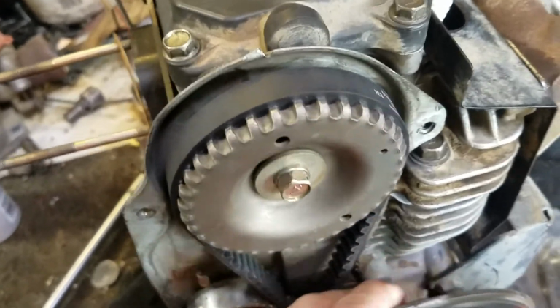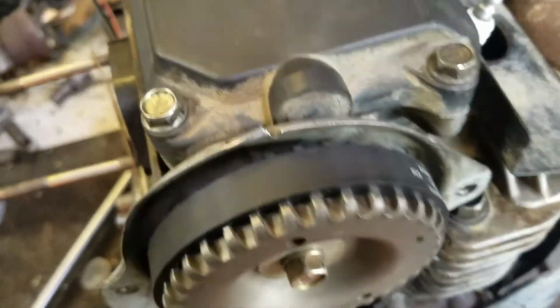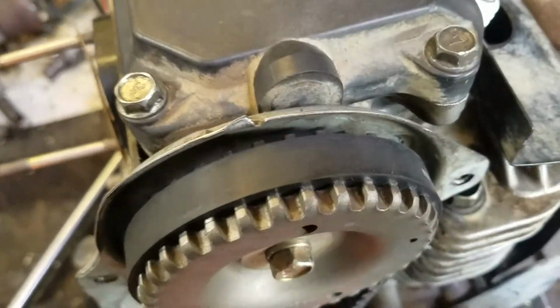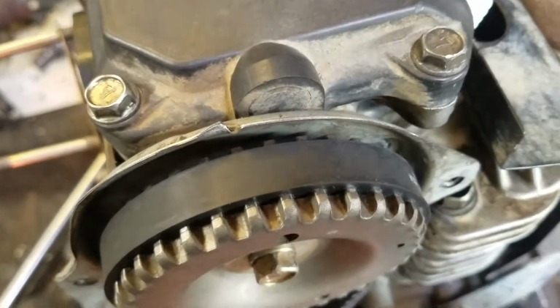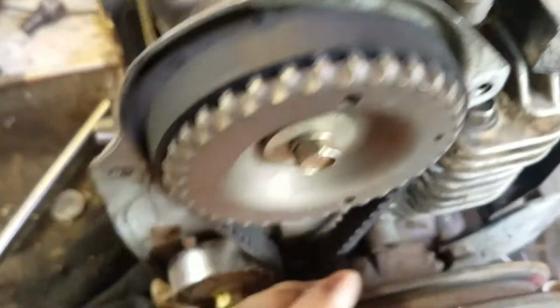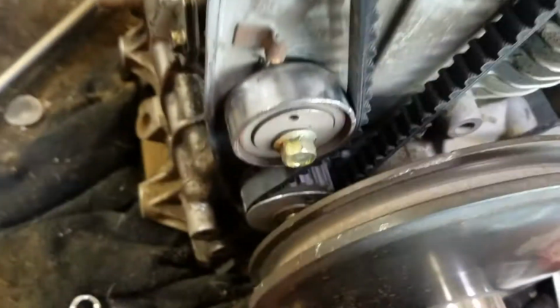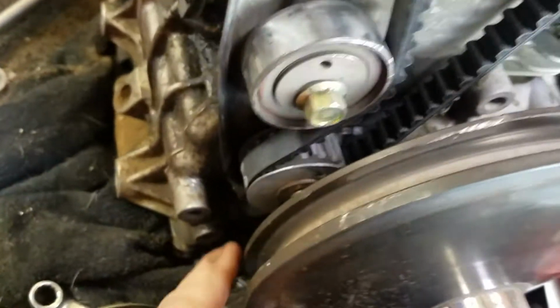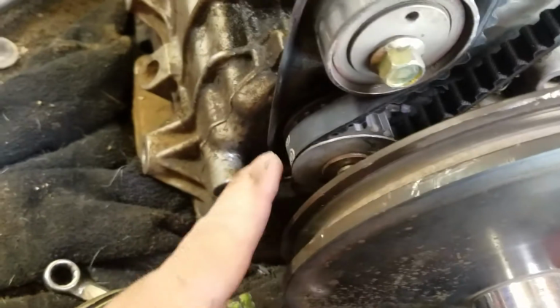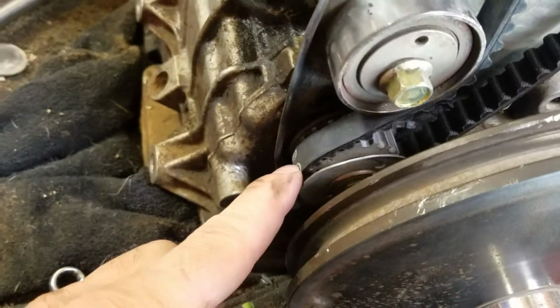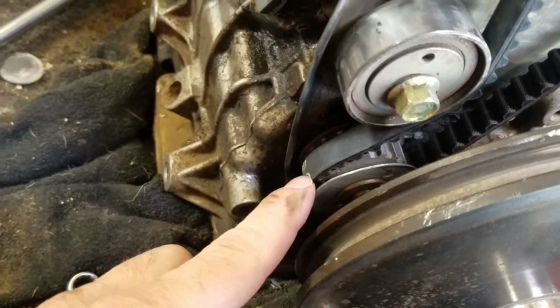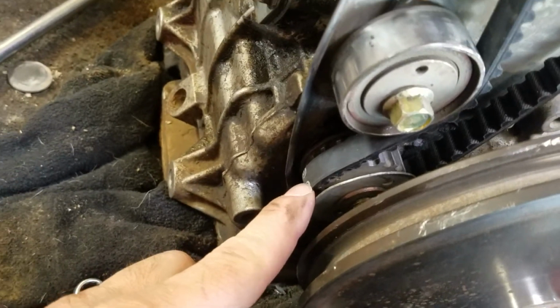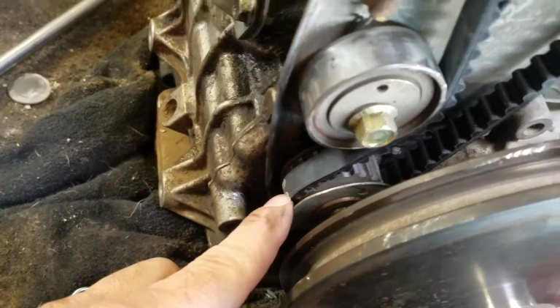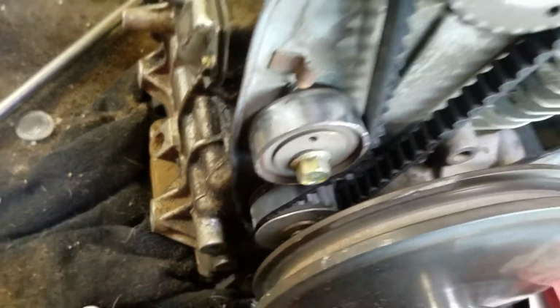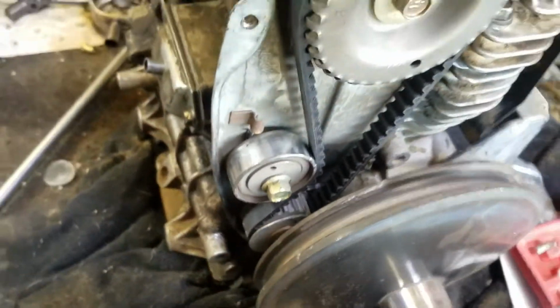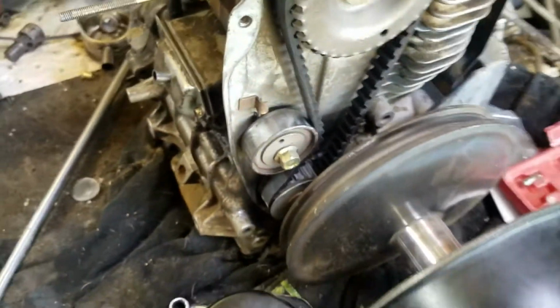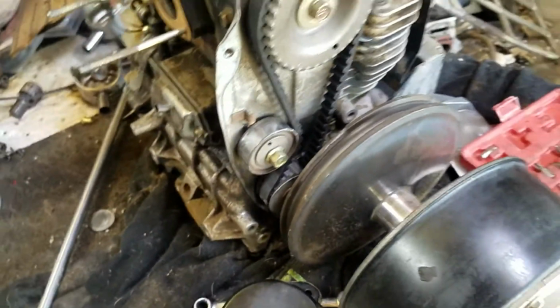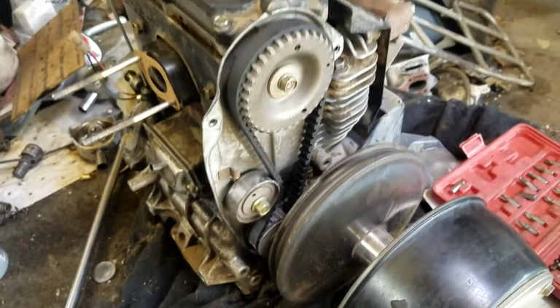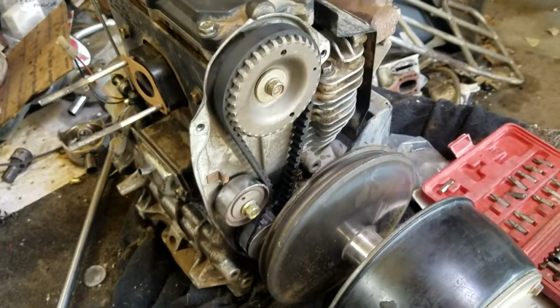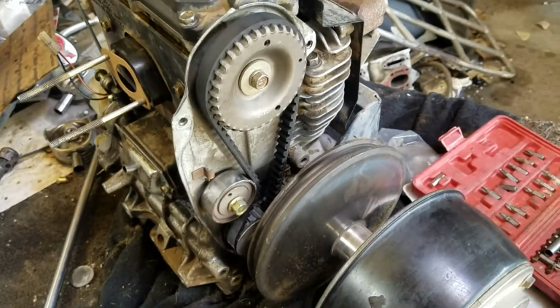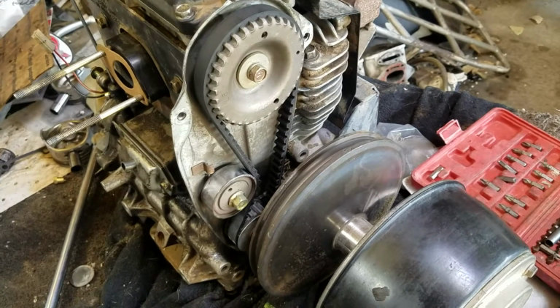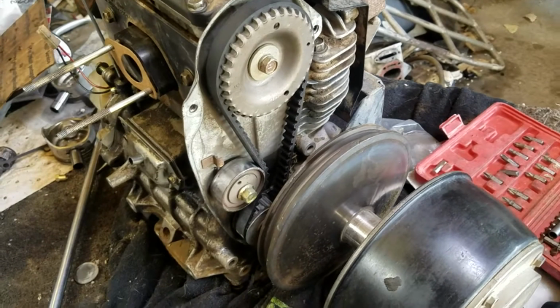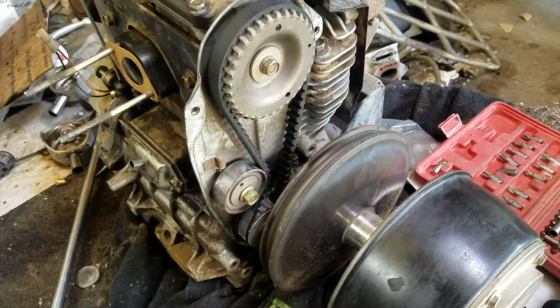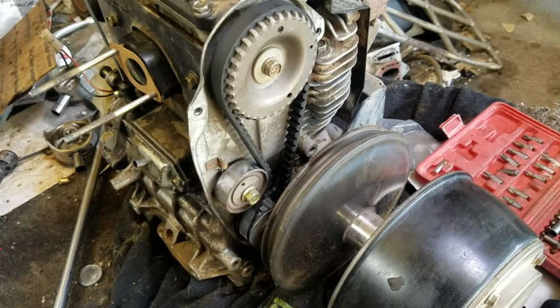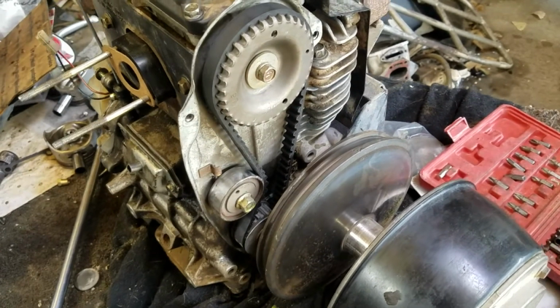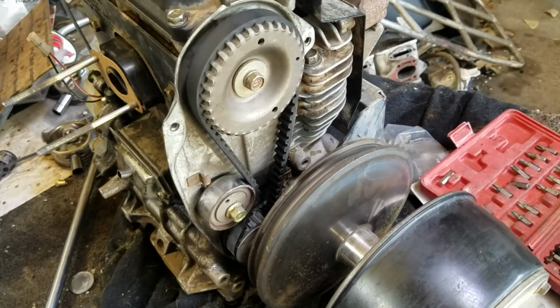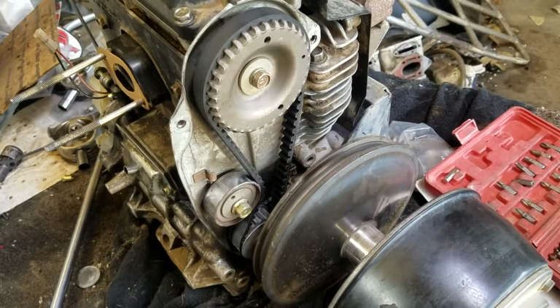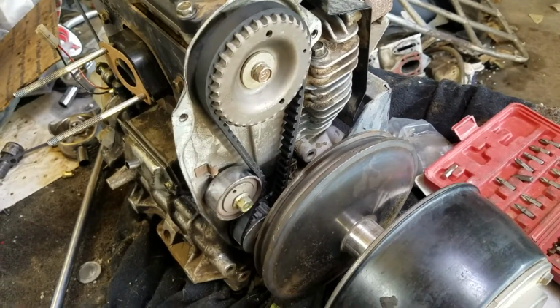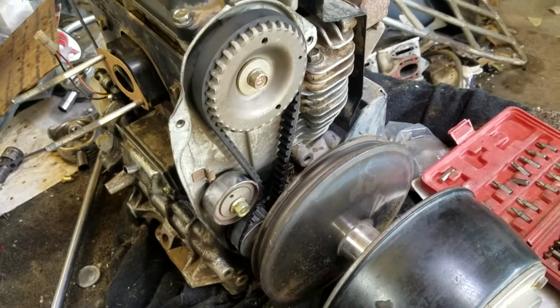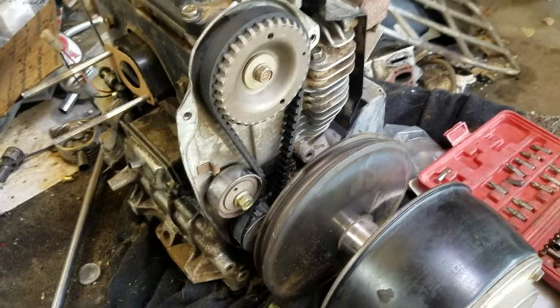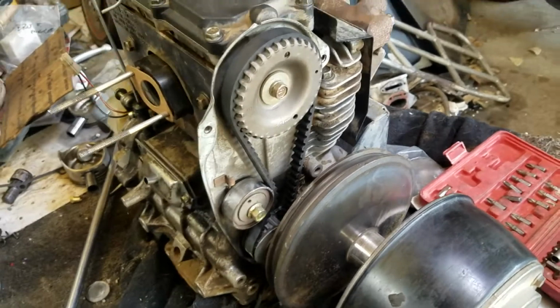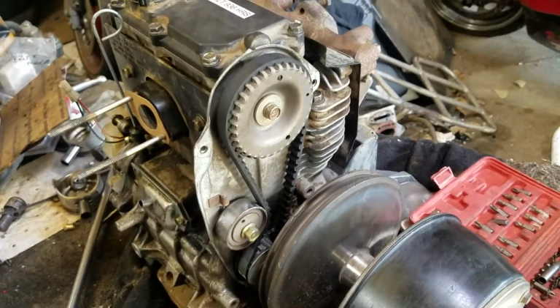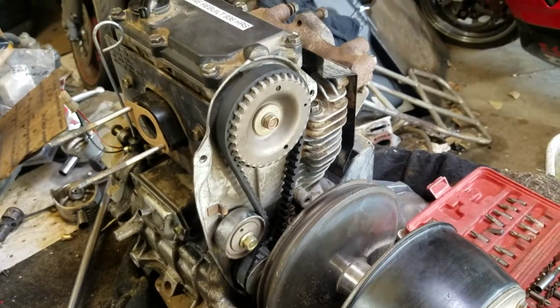Just make sure that the belt's in the middle, and in the middle down here. And that's it. That's how you time an Easy-Go 350cc. I believe the 250 is the exact same. Good luck.